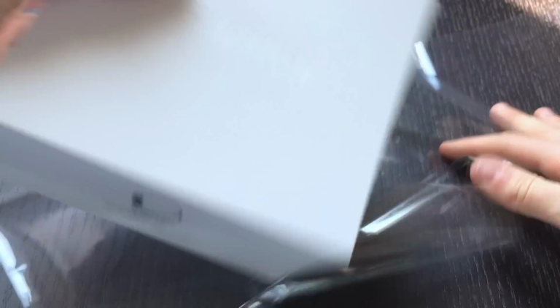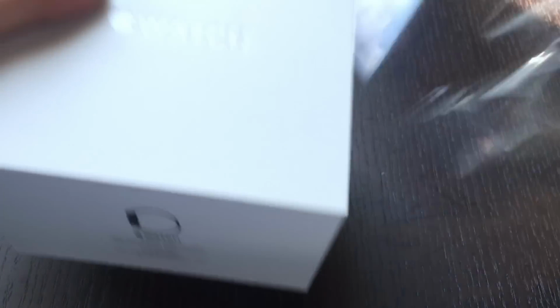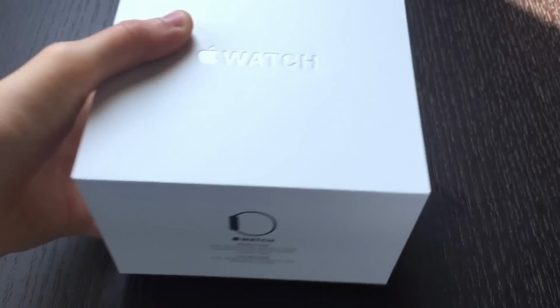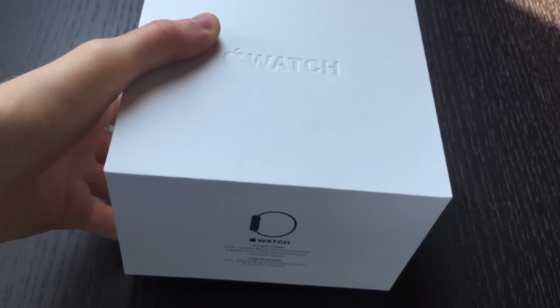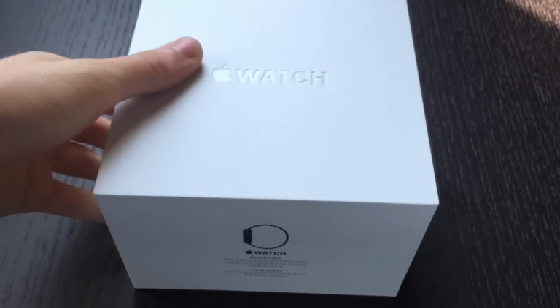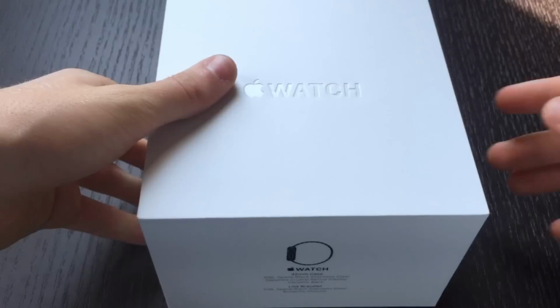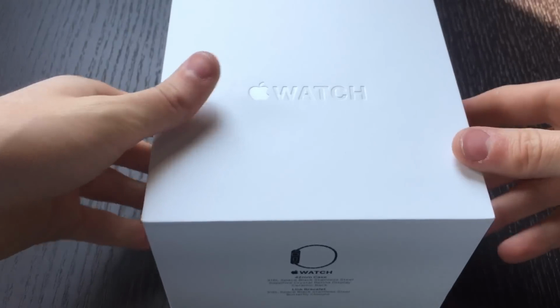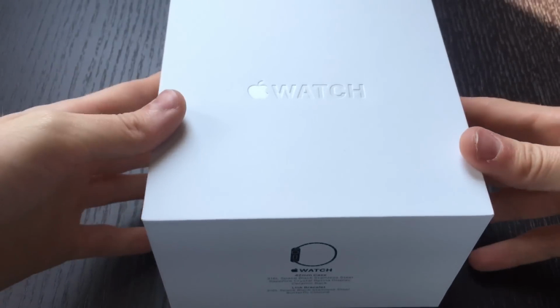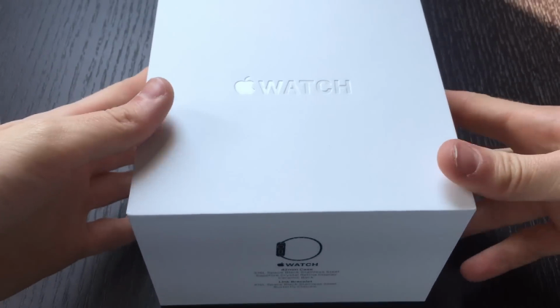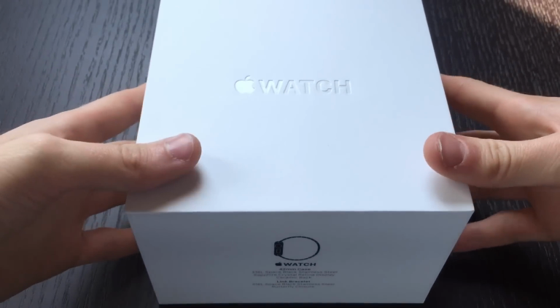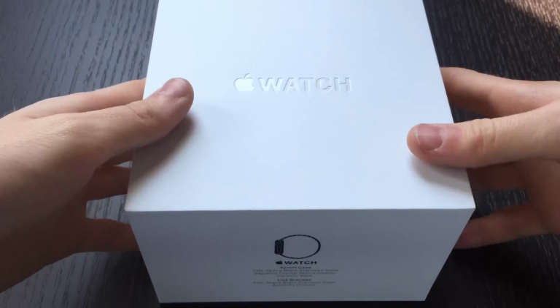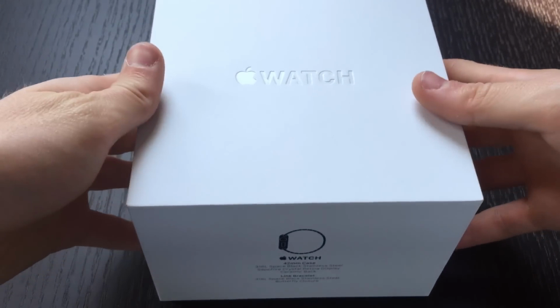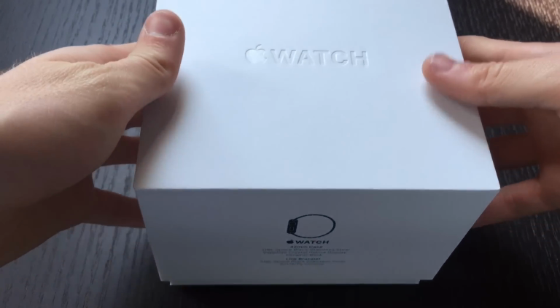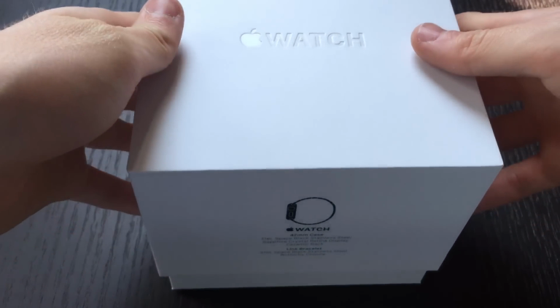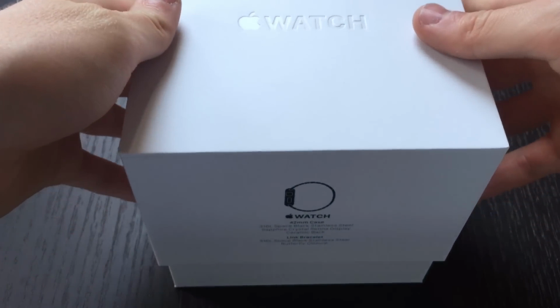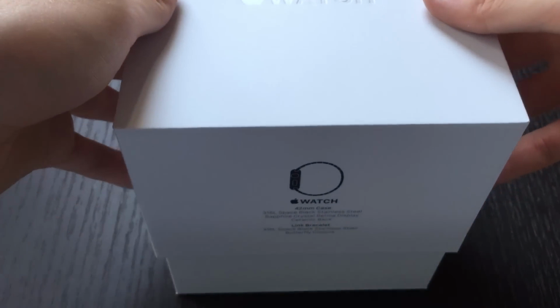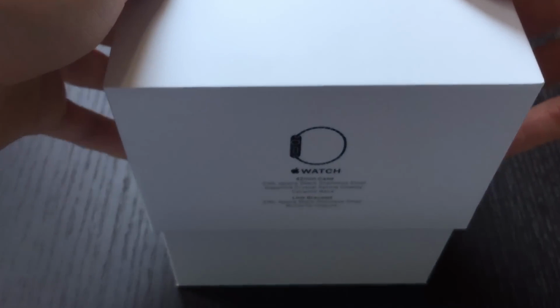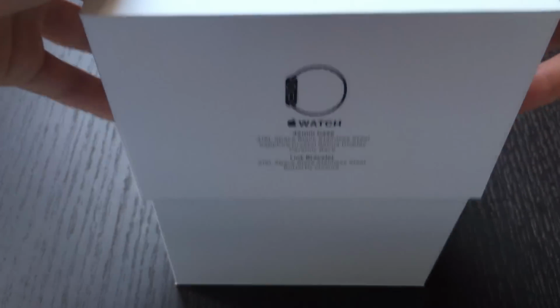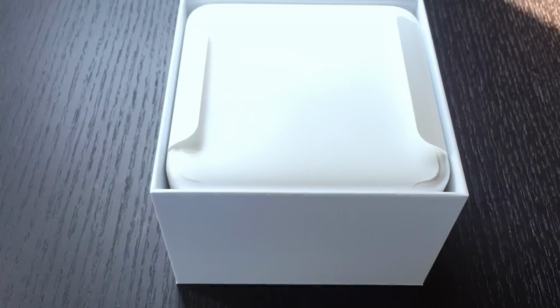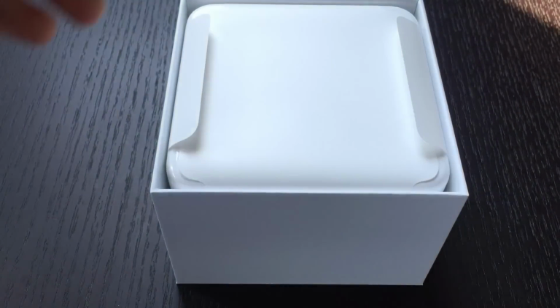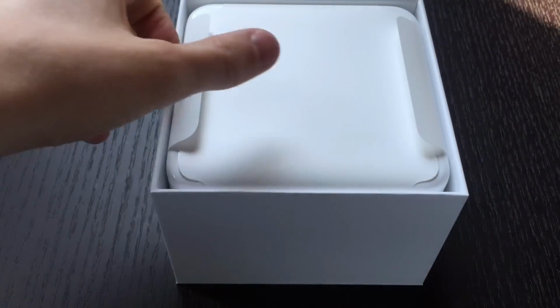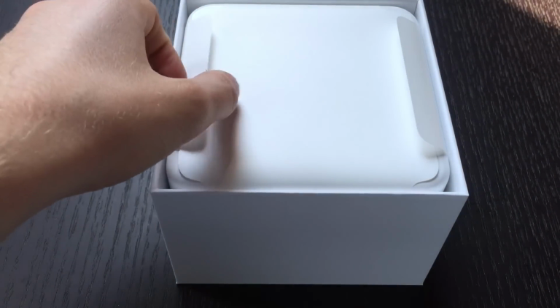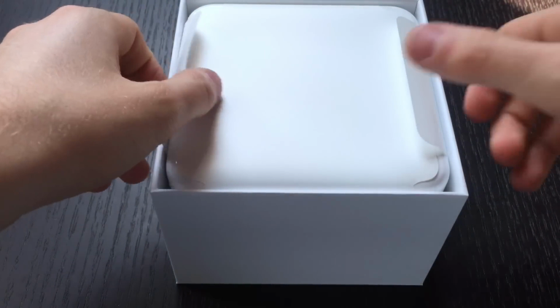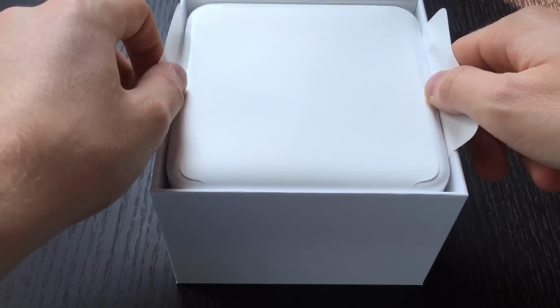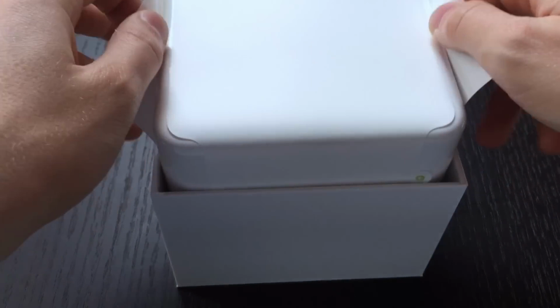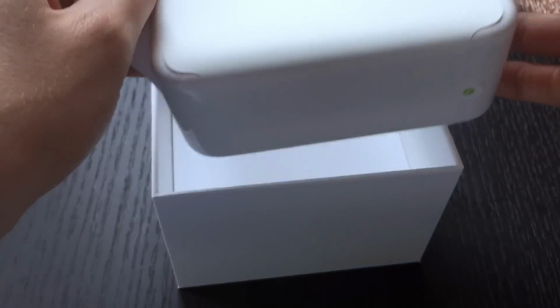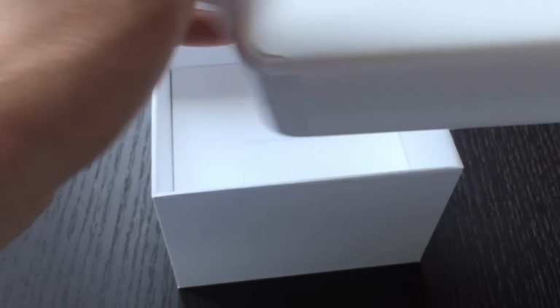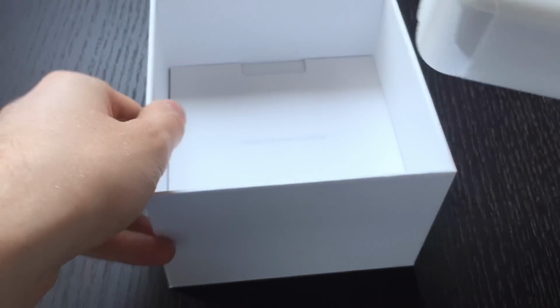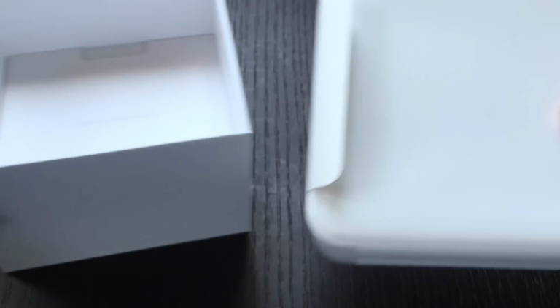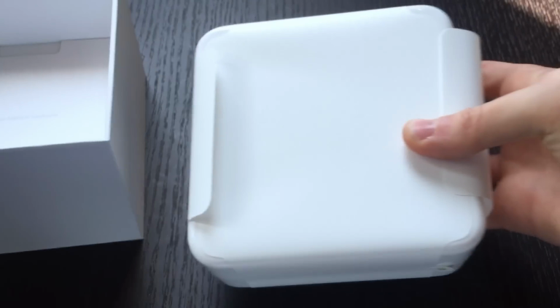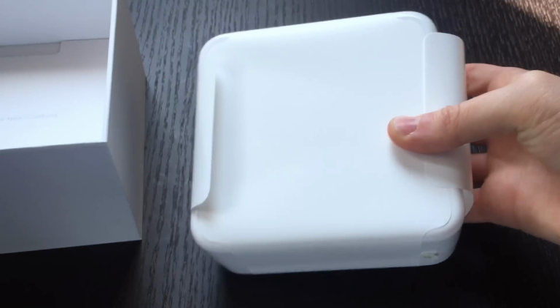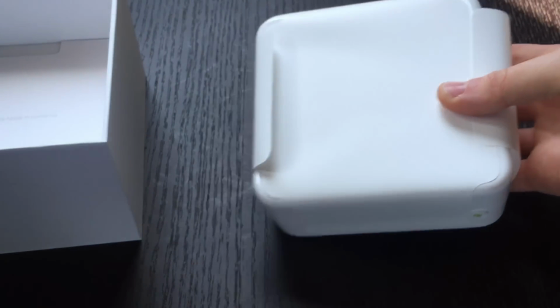This is the same box that all the other stainless steel Apple watches come in. You simply lift it and in here is the Space Black Apple Watch.